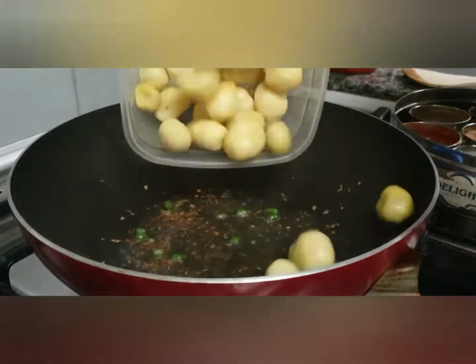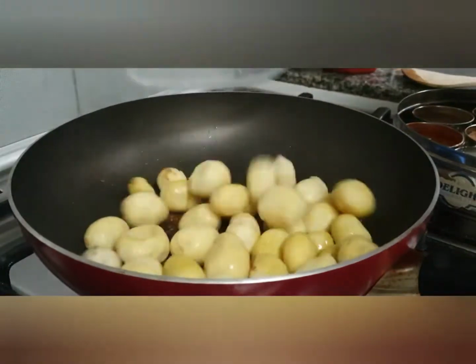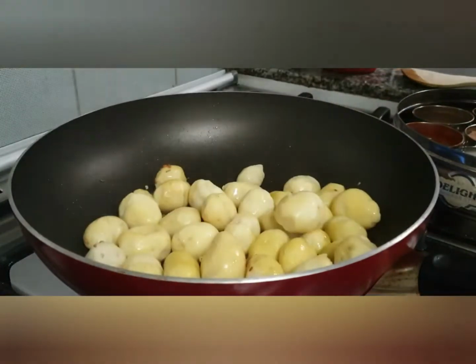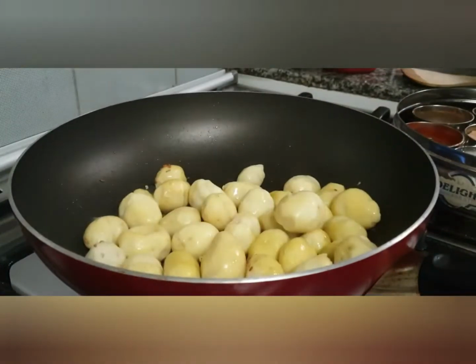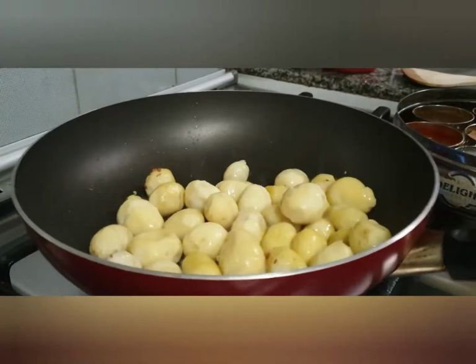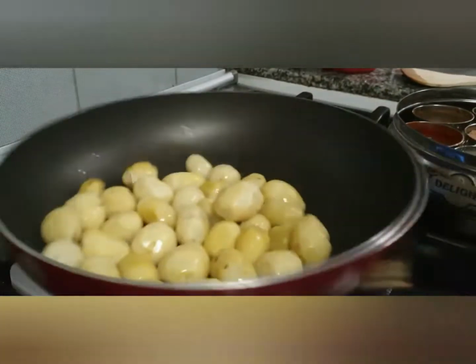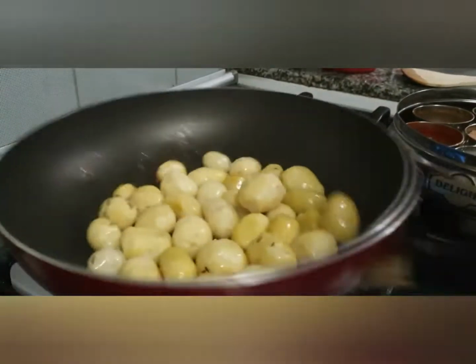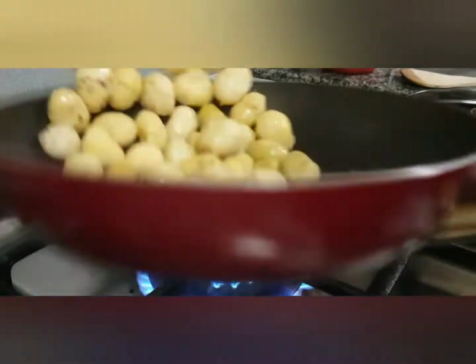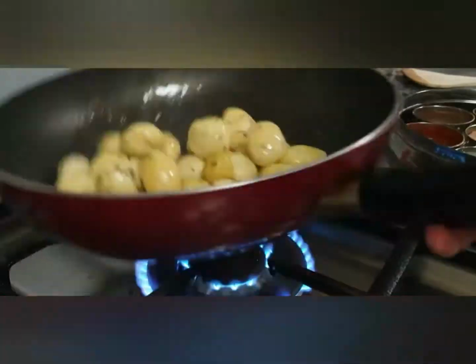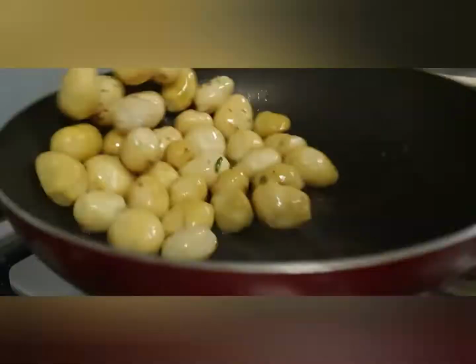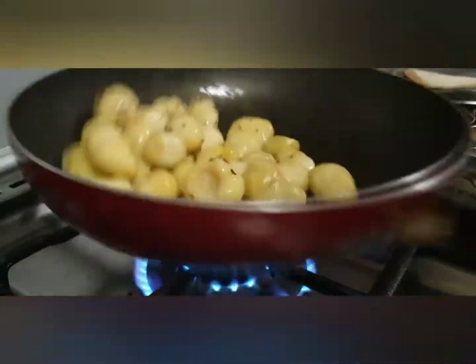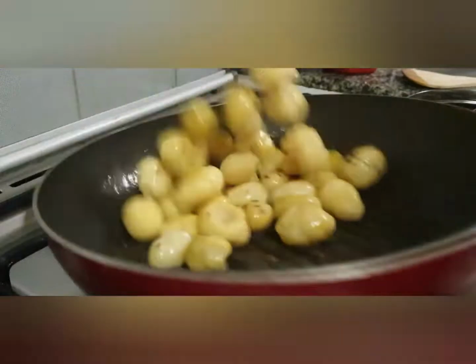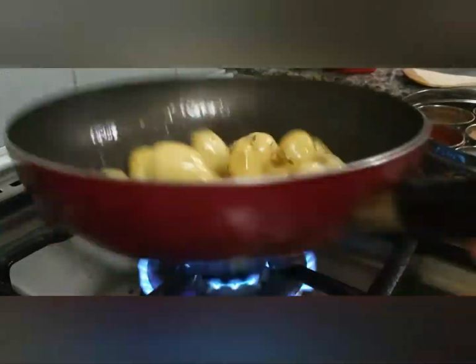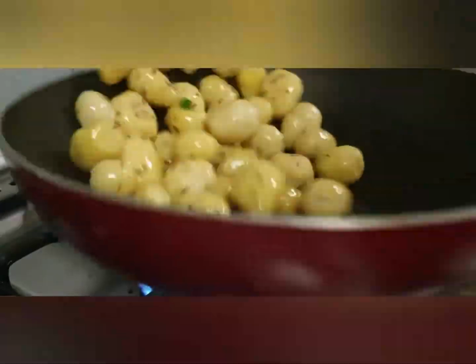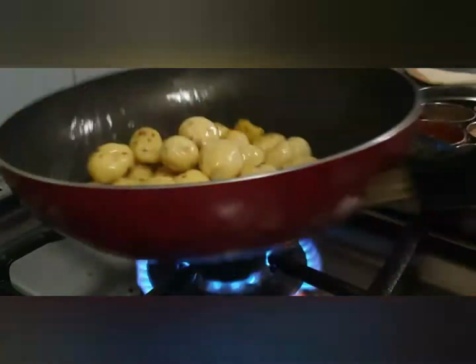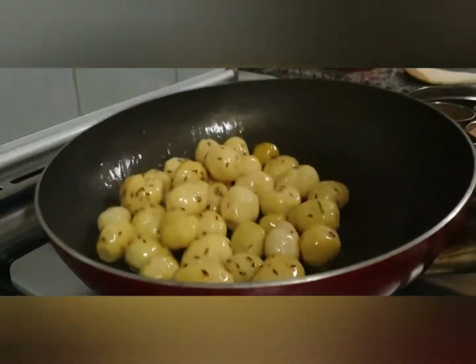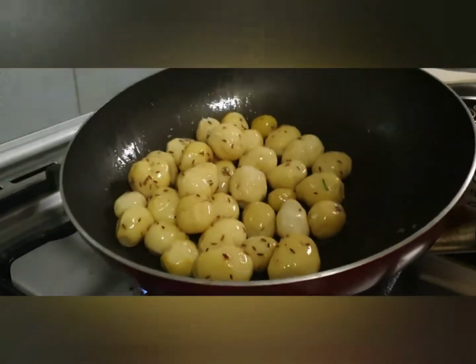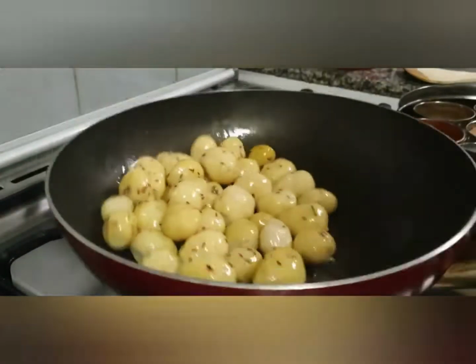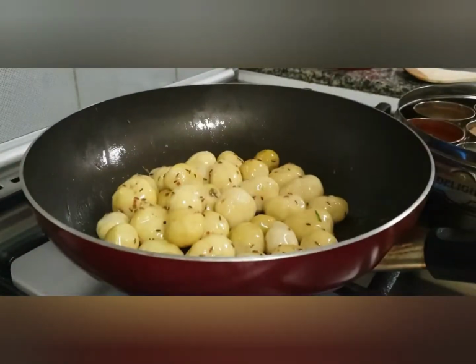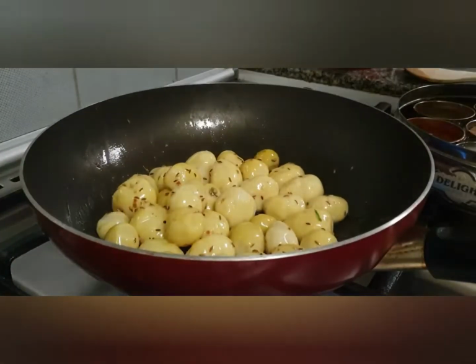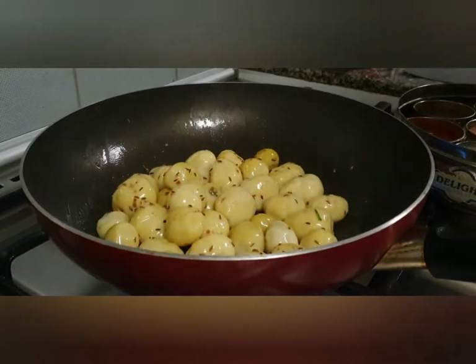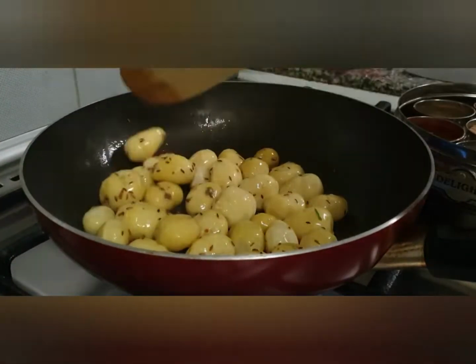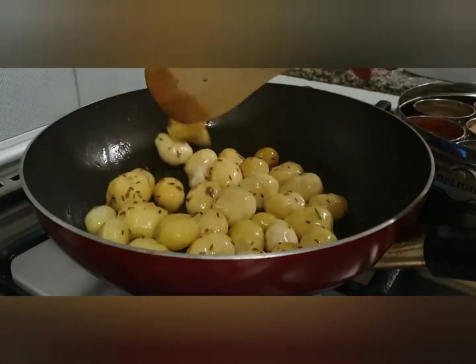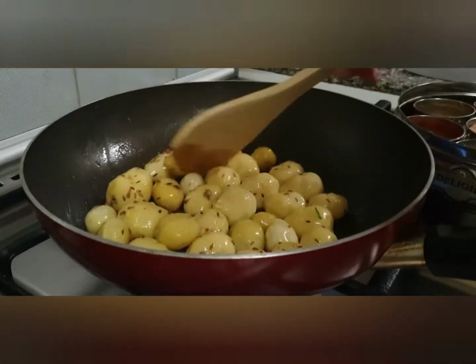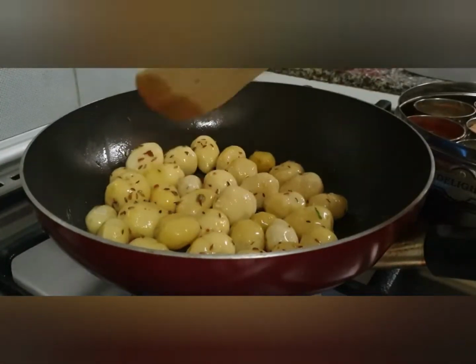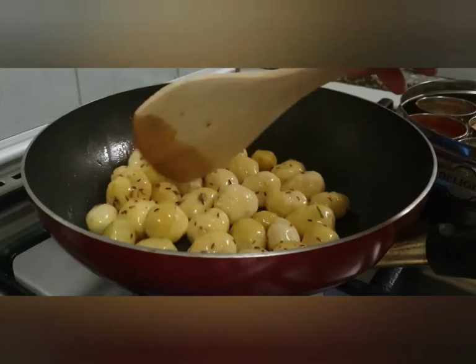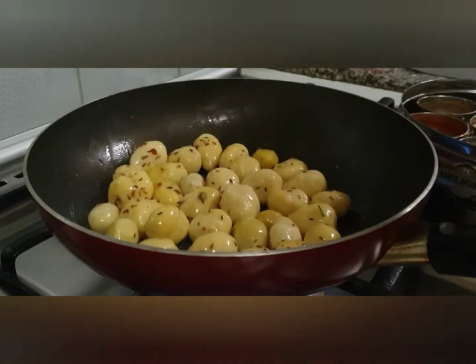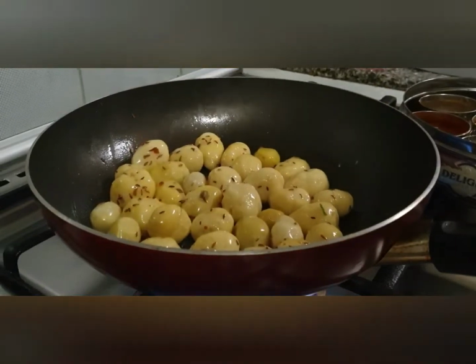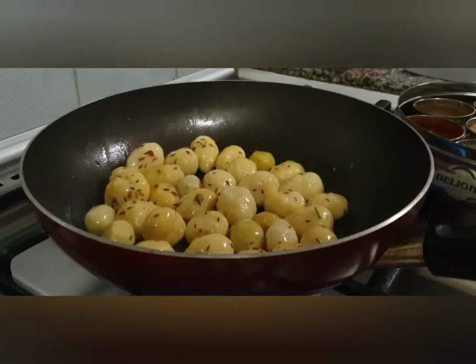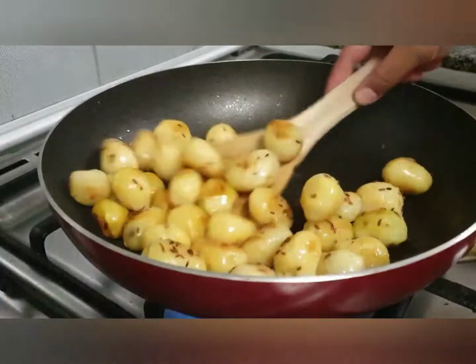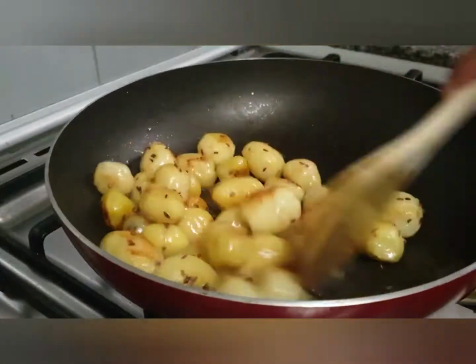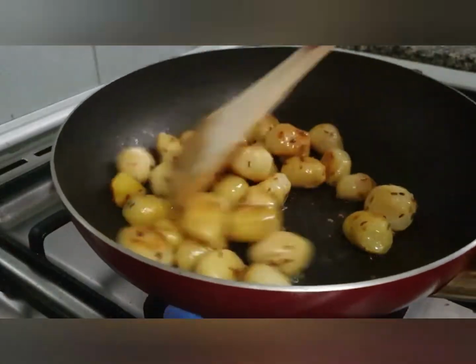Add your boiled potatoes to it and mix nicely so that the oil coats the potatoes from all around. We'll toast them on medium heat for a few minutes so that they get a little color from all around.